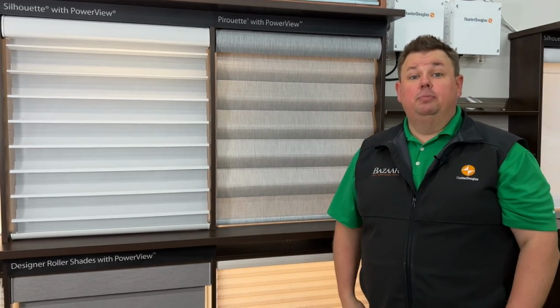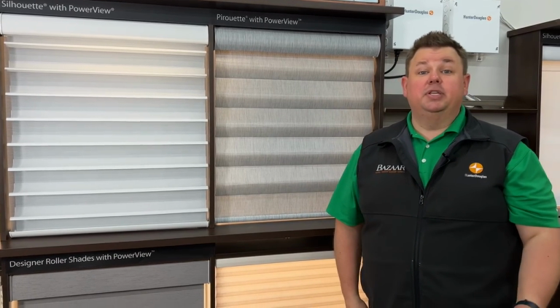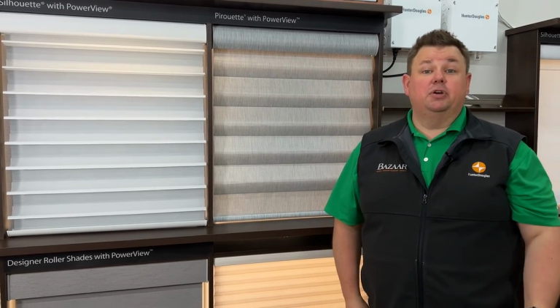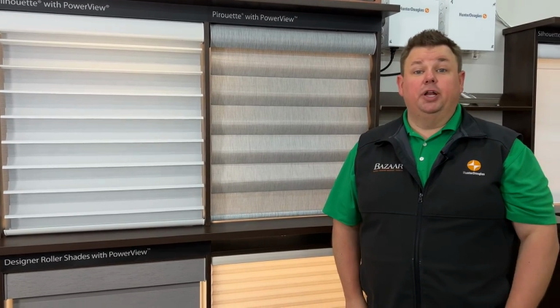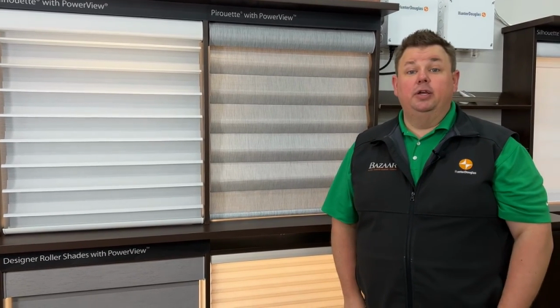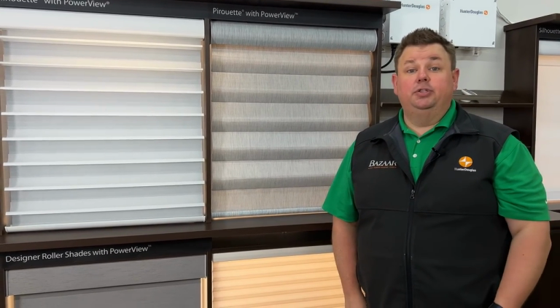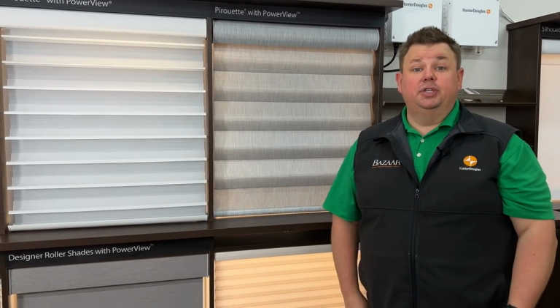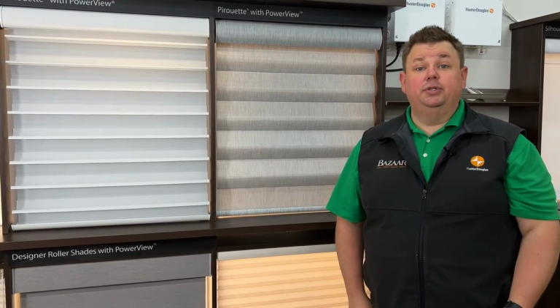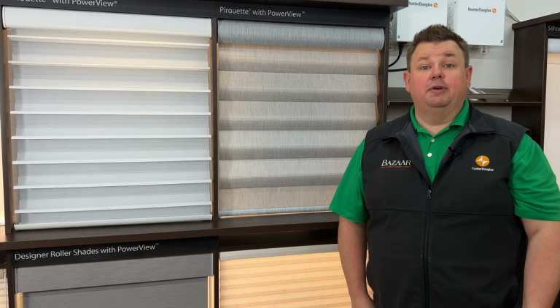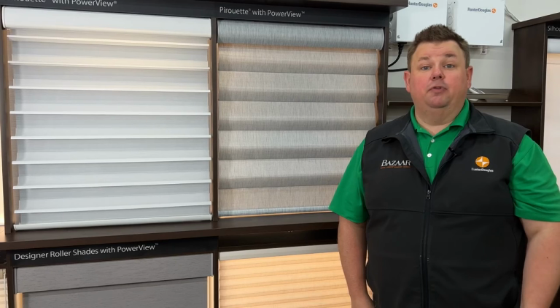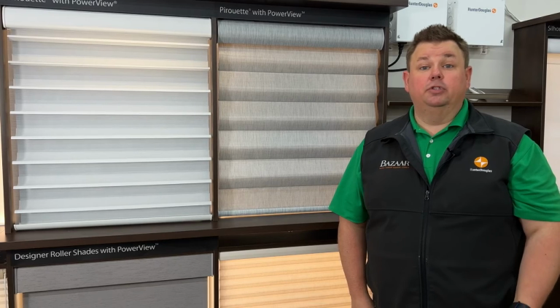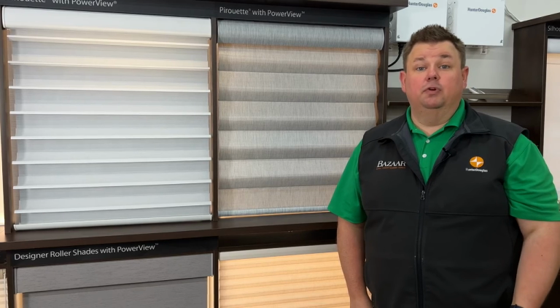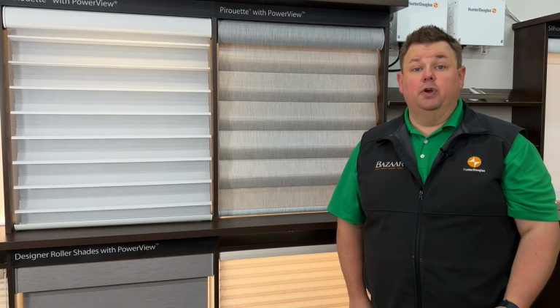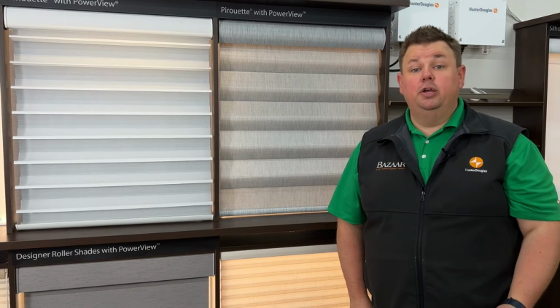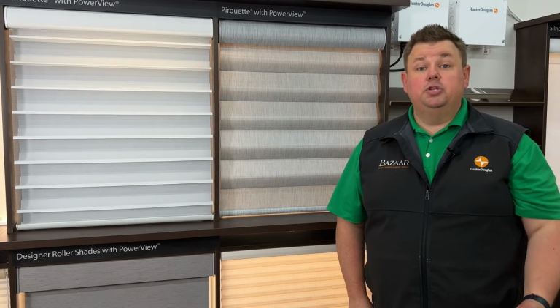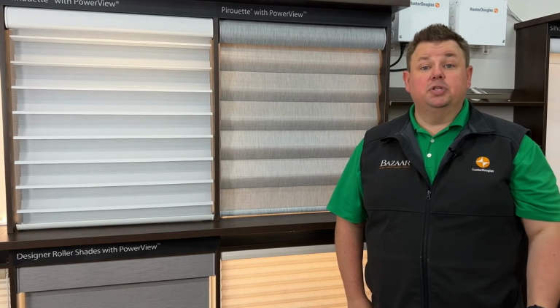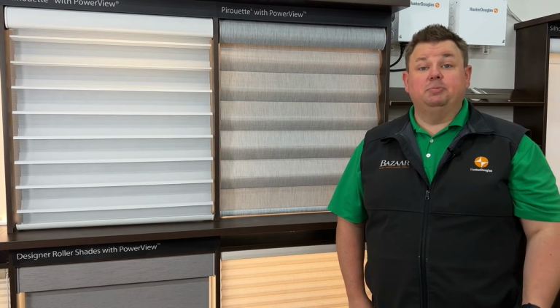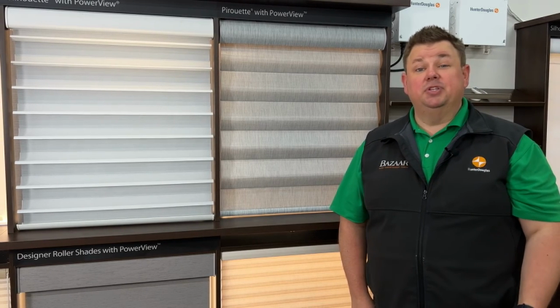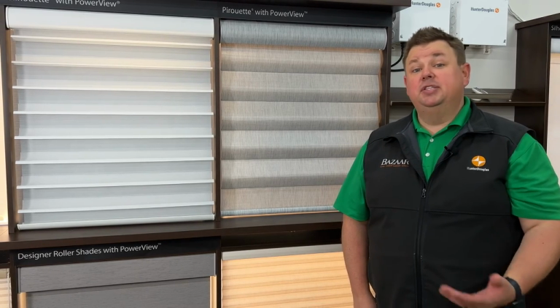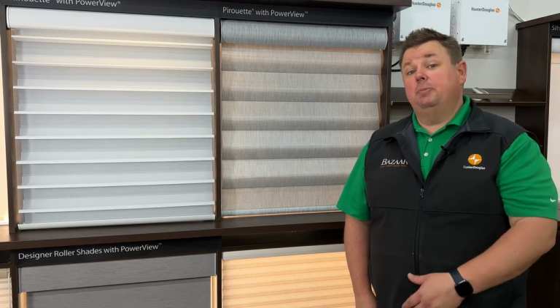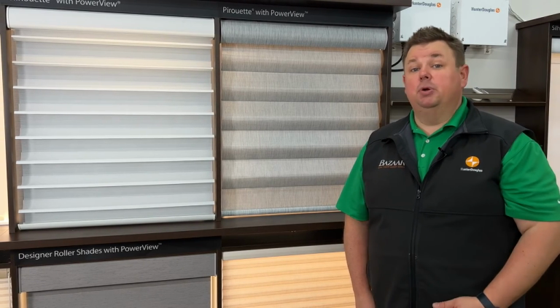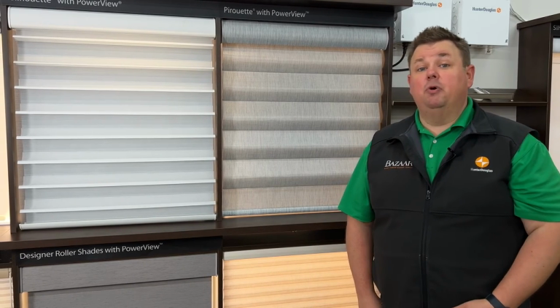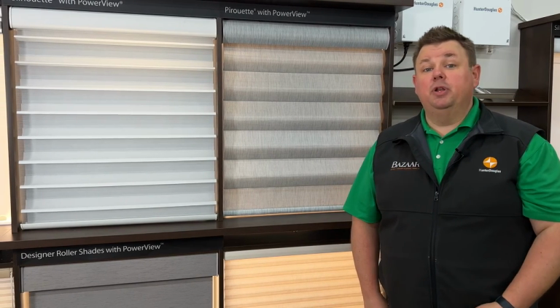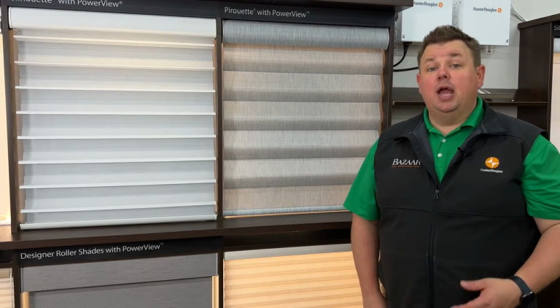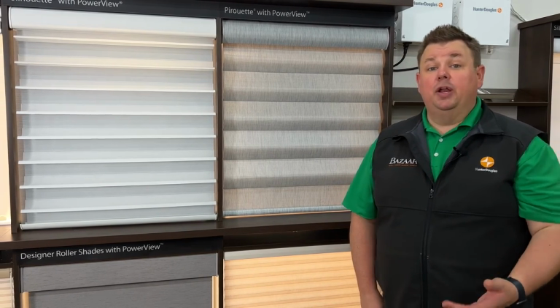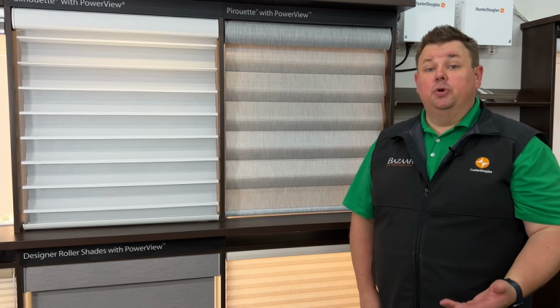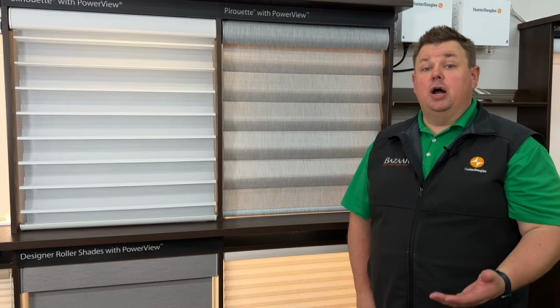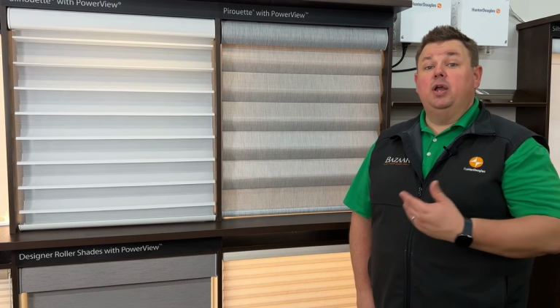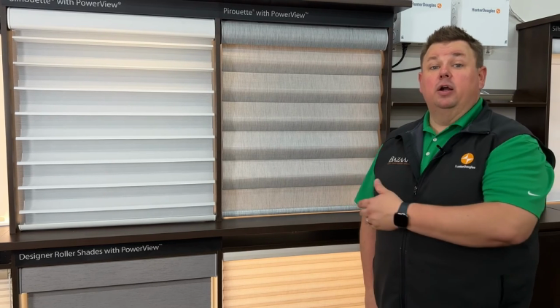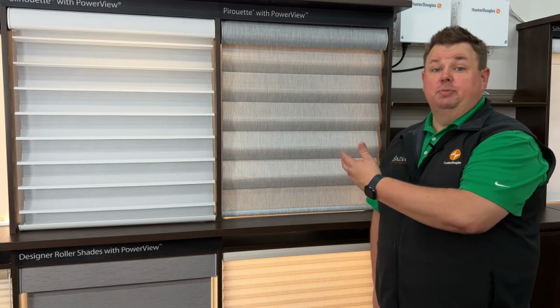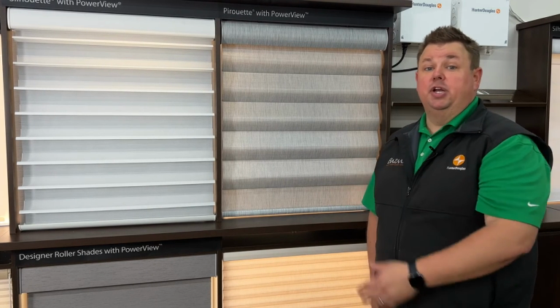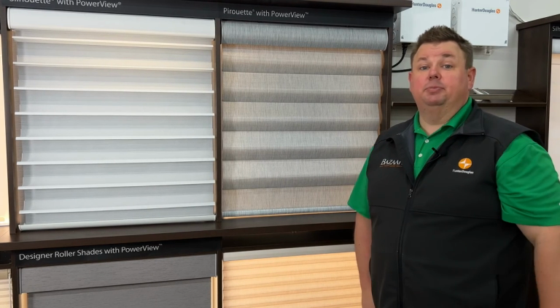Please give us a call today at 262-784-2448. Shoot us a text message, set up a showroom appointment, and let us show you how we are the SmartShade experts.